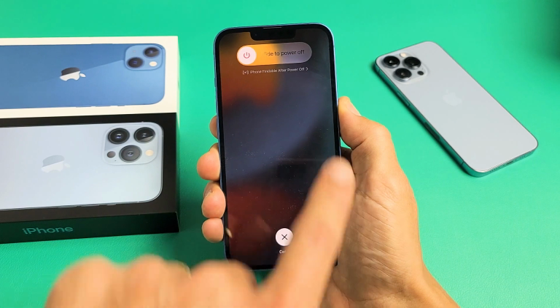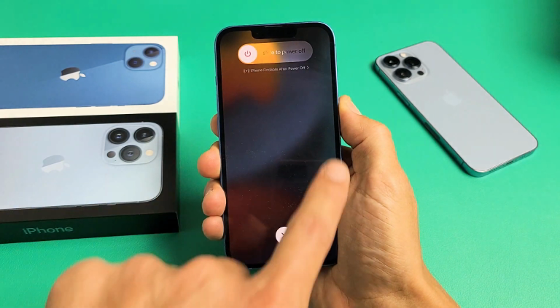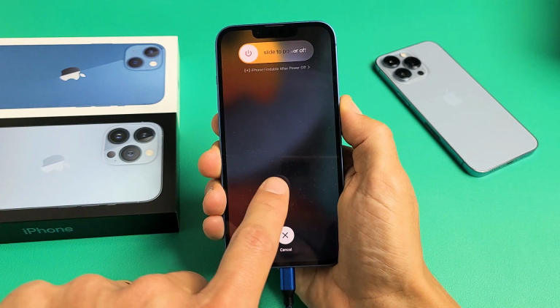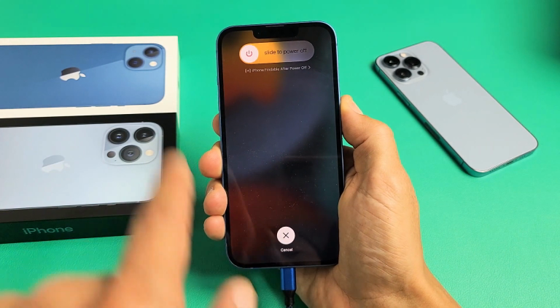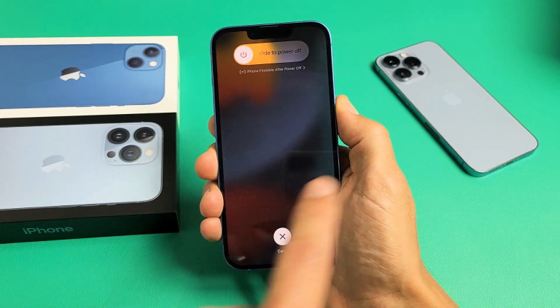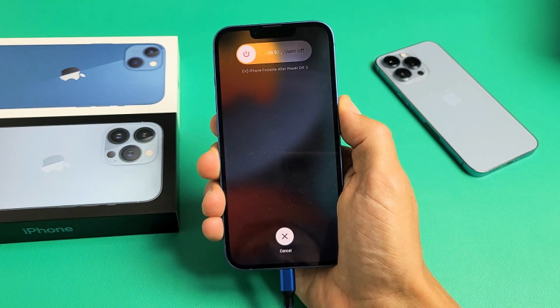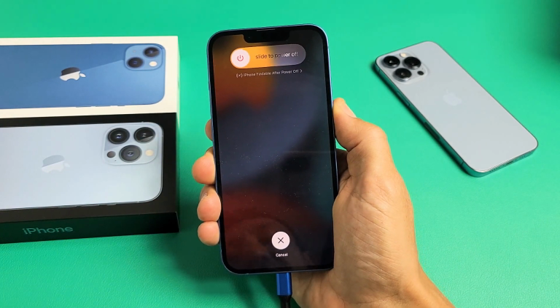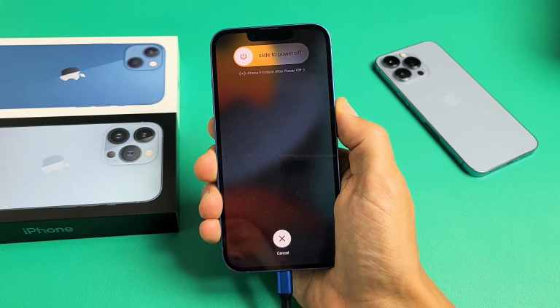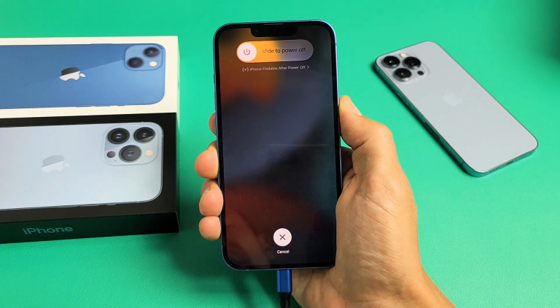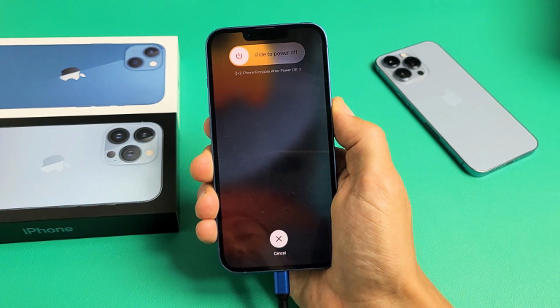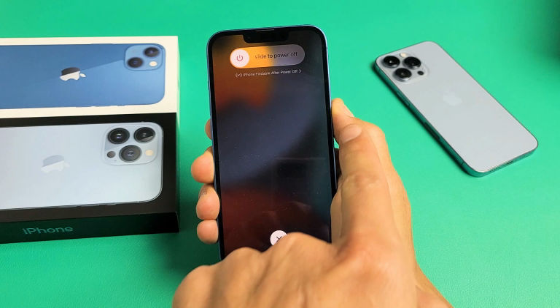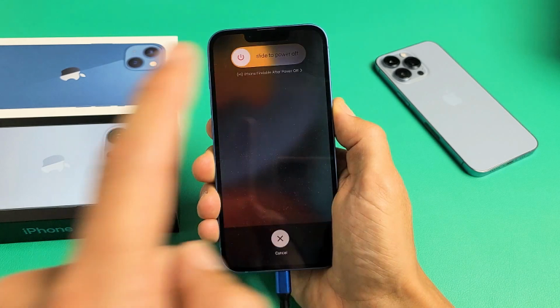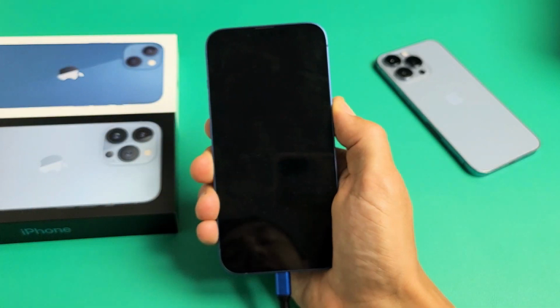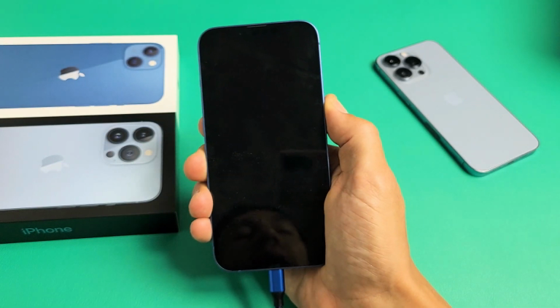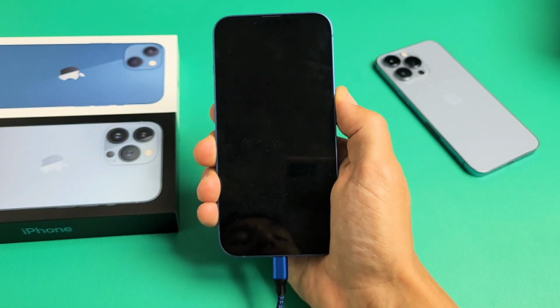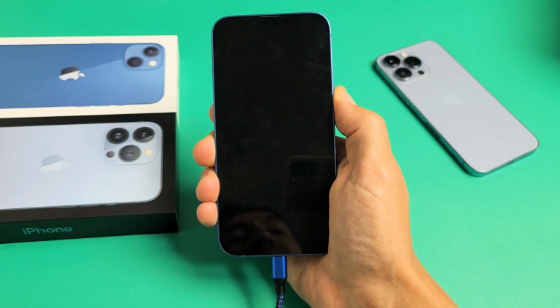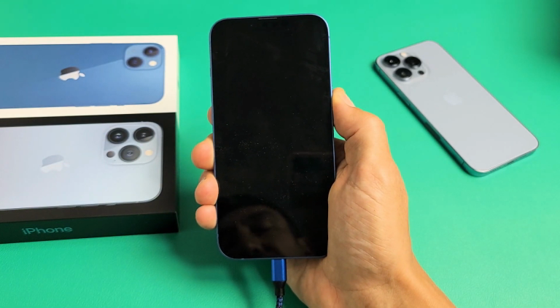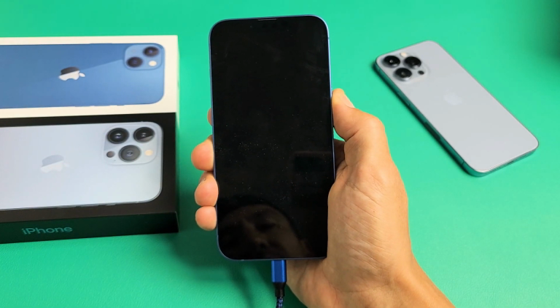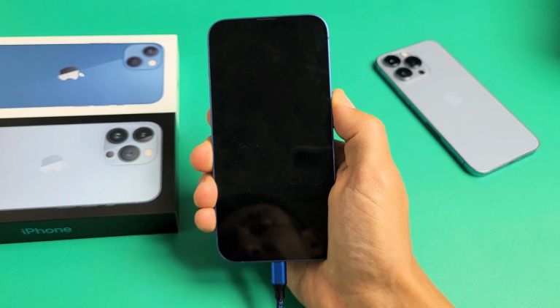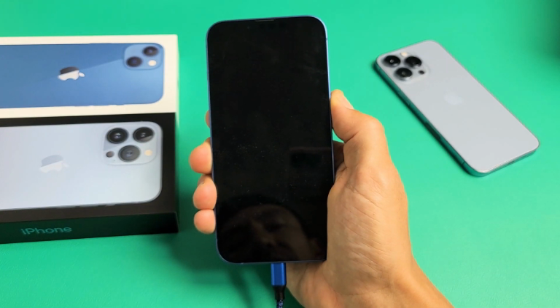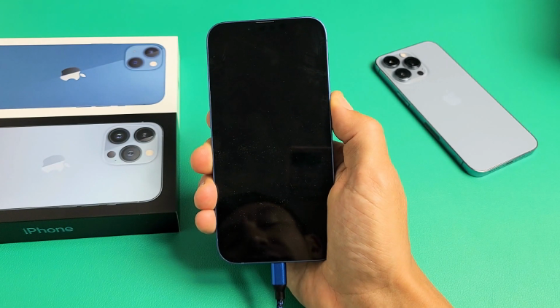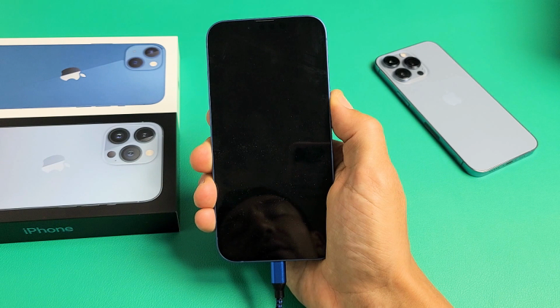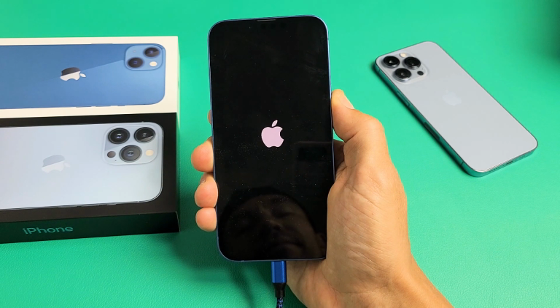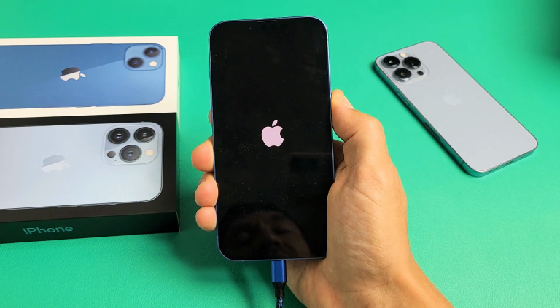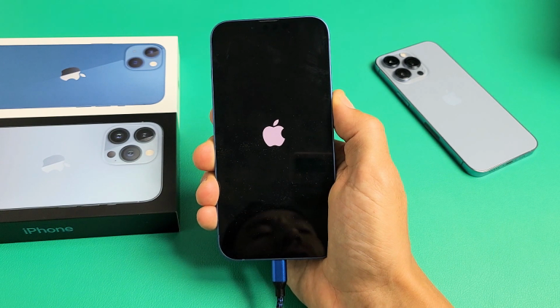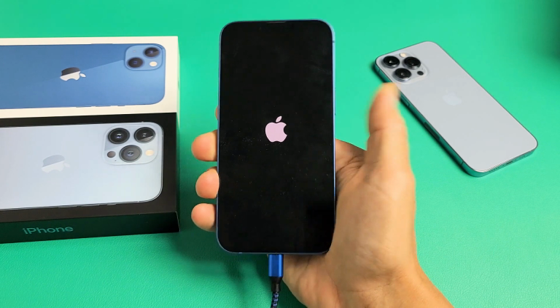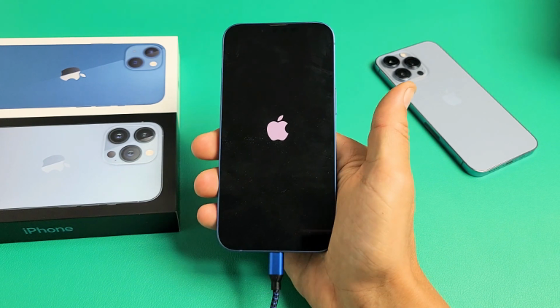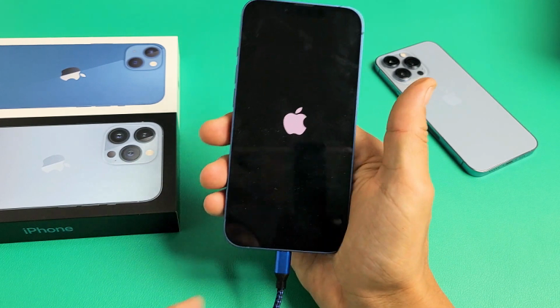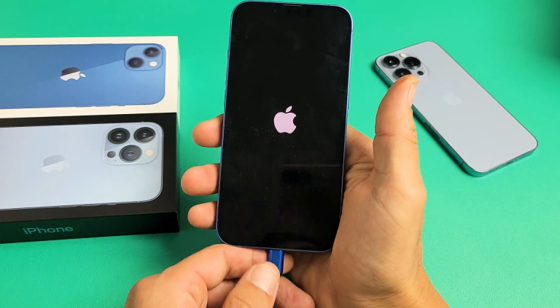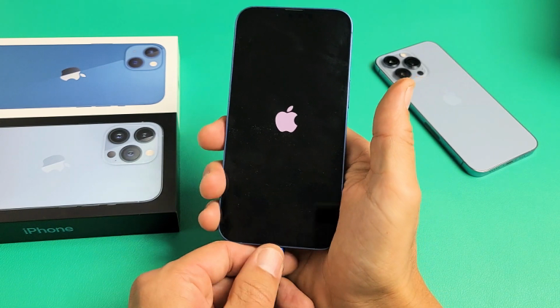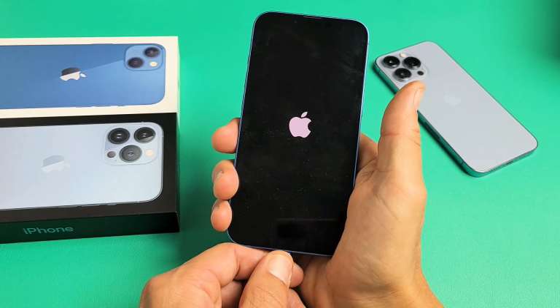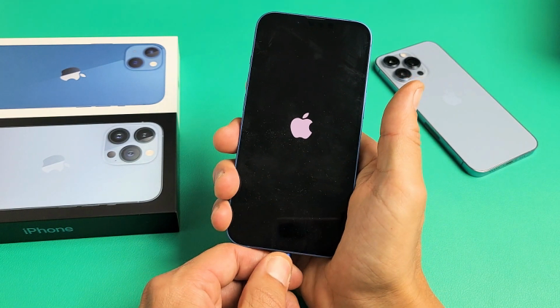Pretend there's an Apple logo just stuck here. I just did the special key combination and now I'm just holding on to the power button, waiting for the Apple logo to reappear. Still holding on to that power button — Apple logo. Go ahead and let go and now hopefully it boots up normally.